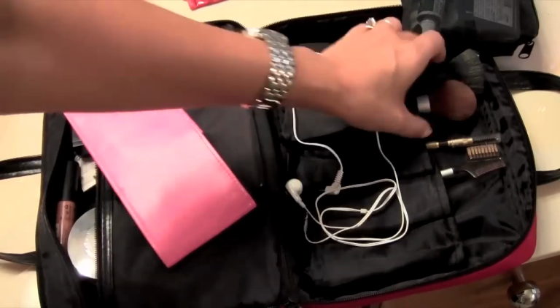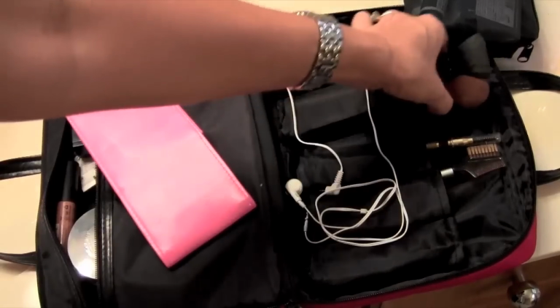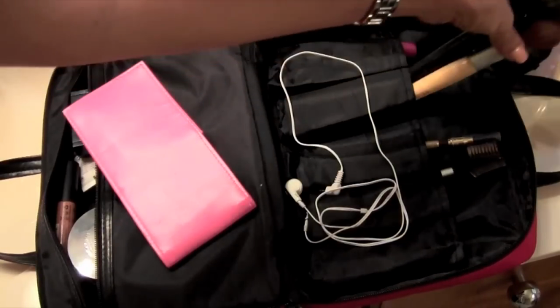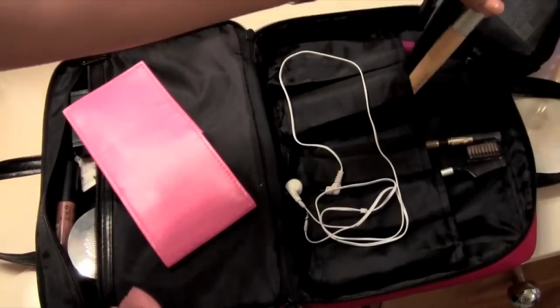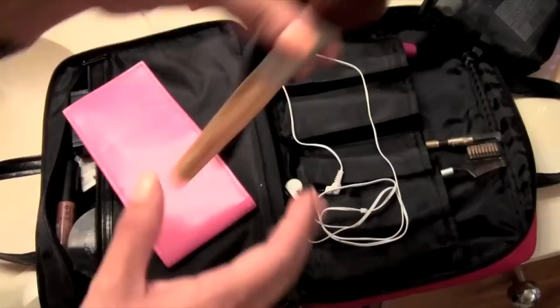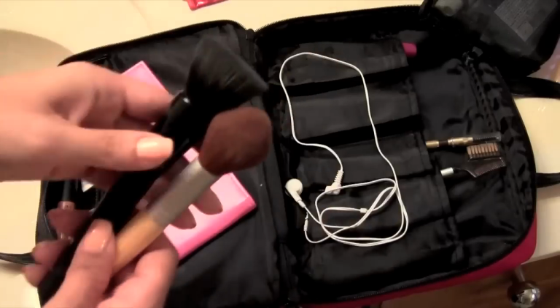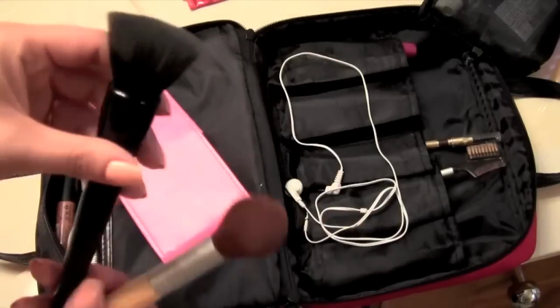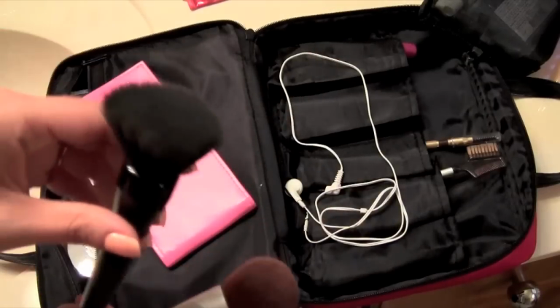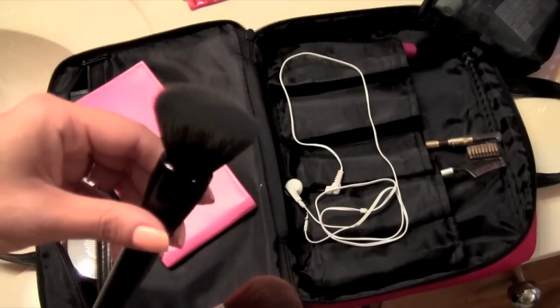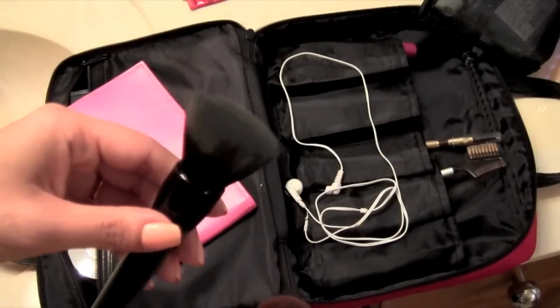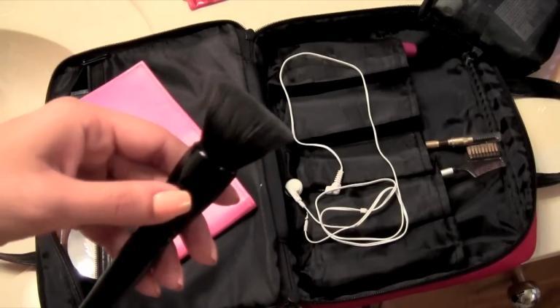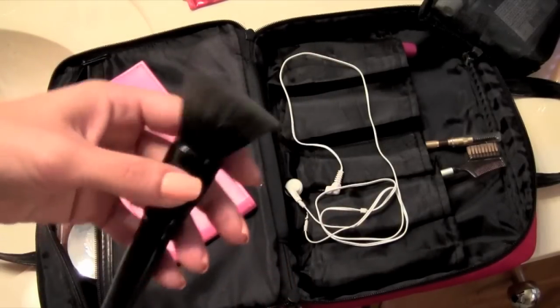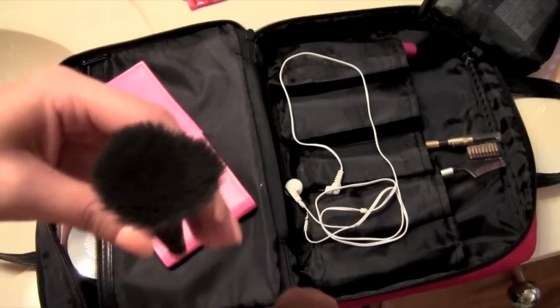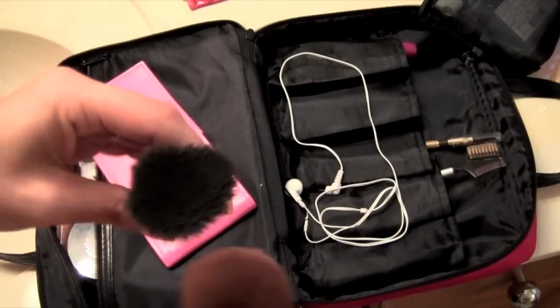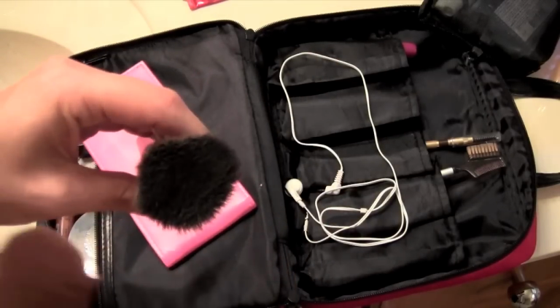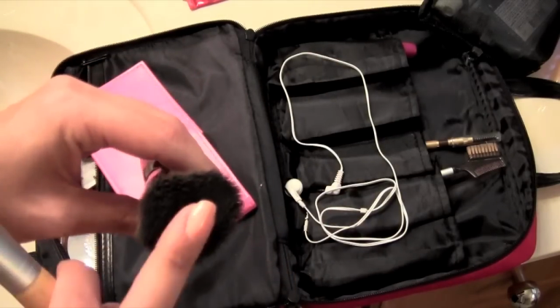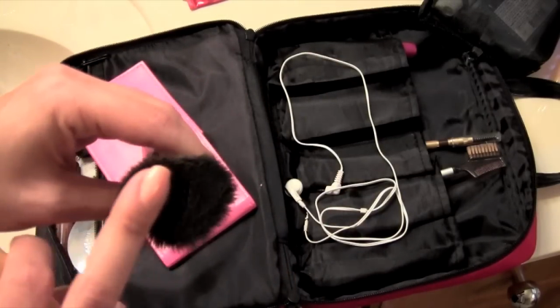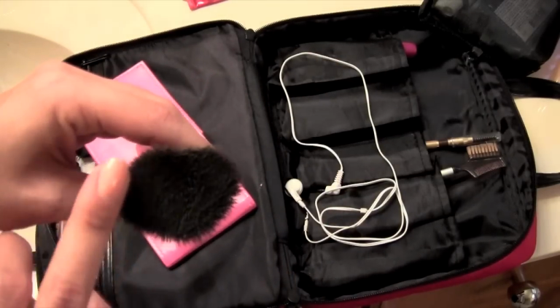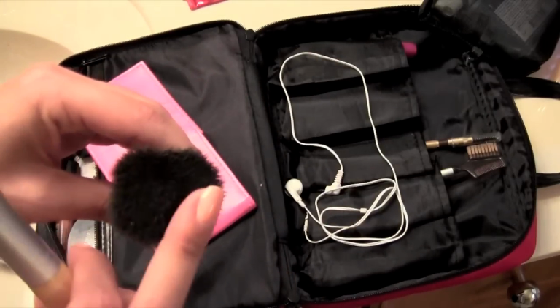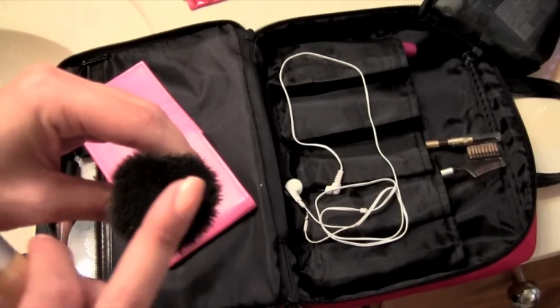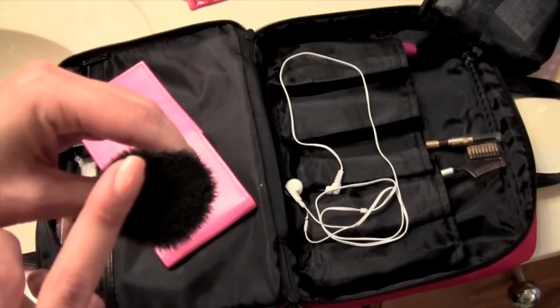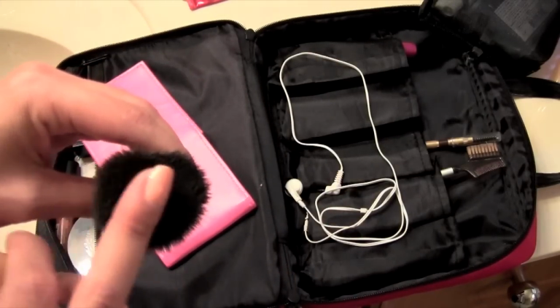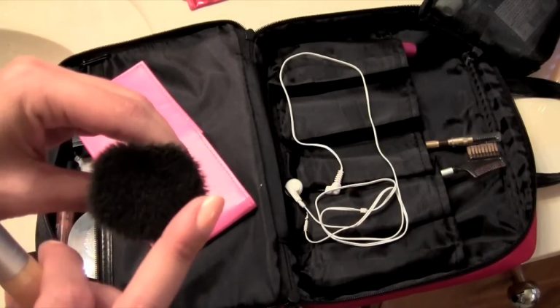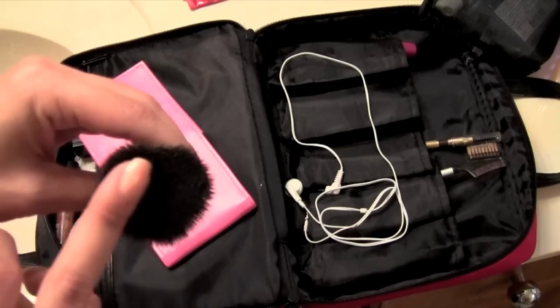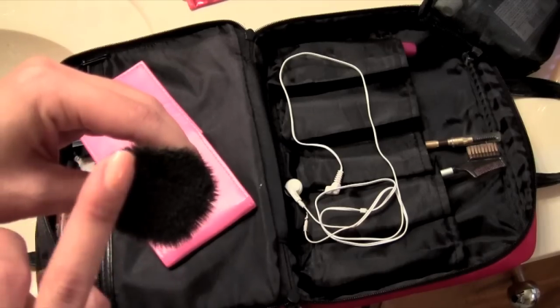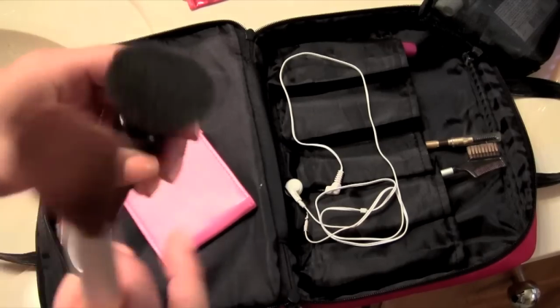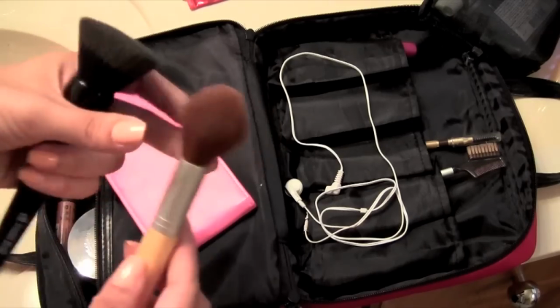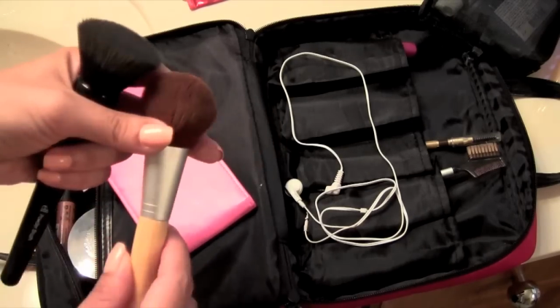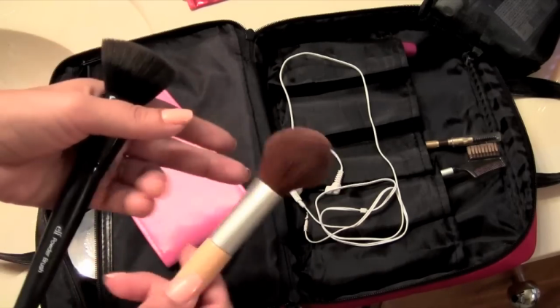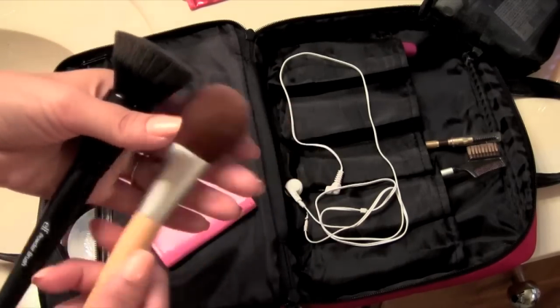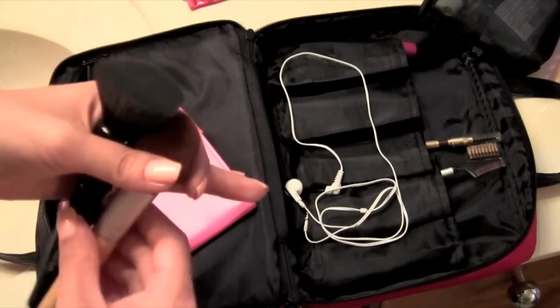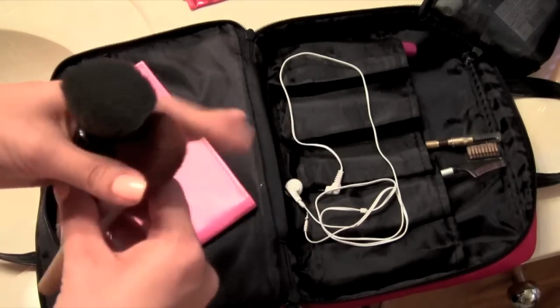Here's a couple more — you can see it's dirty. My ELF brush for my foundation, and then this one is just for powder.